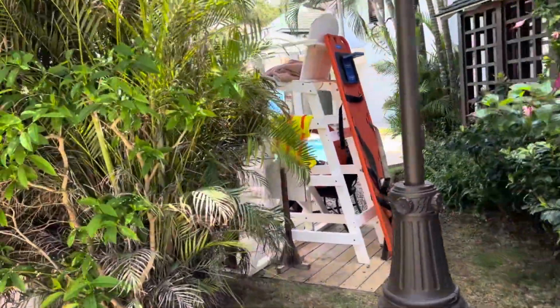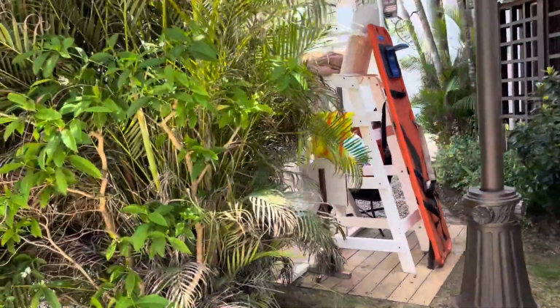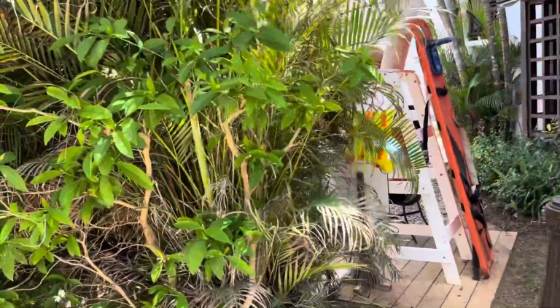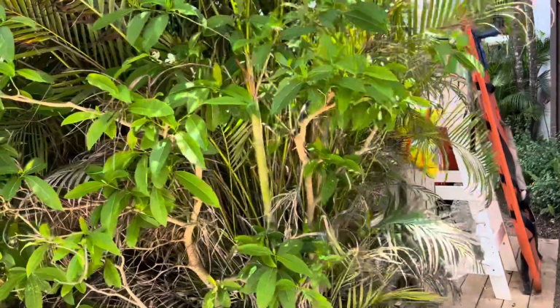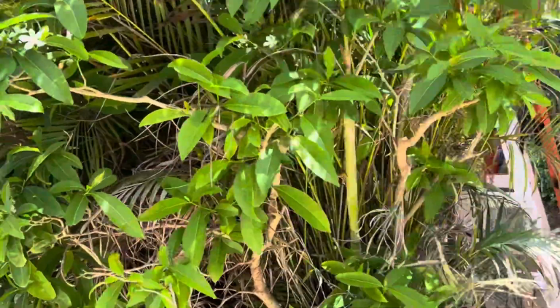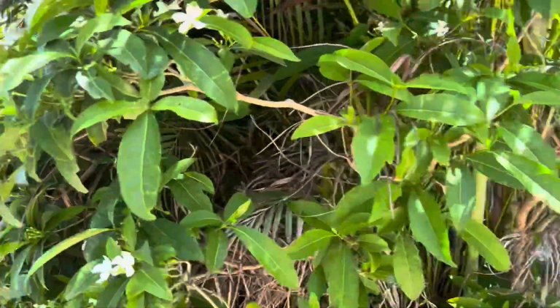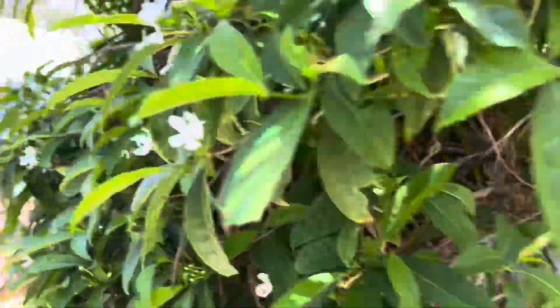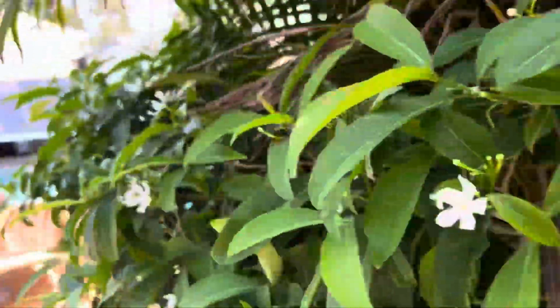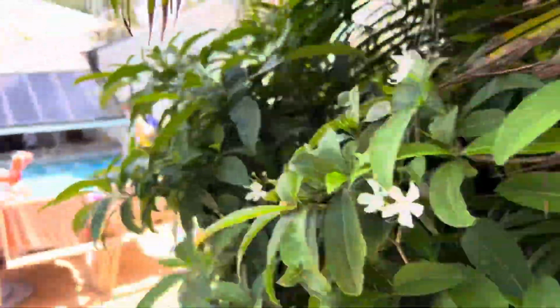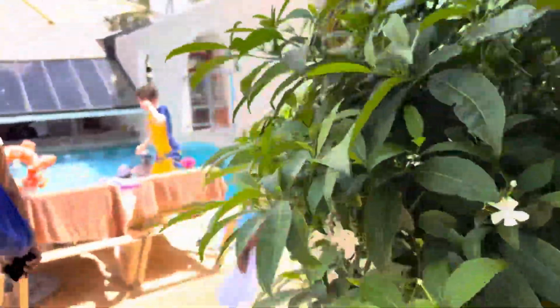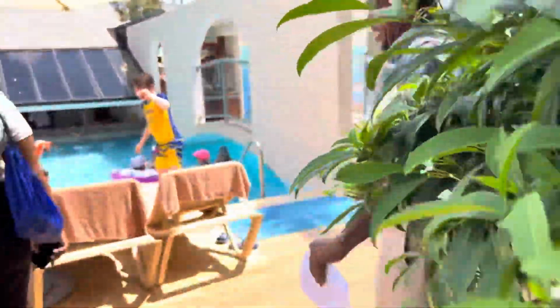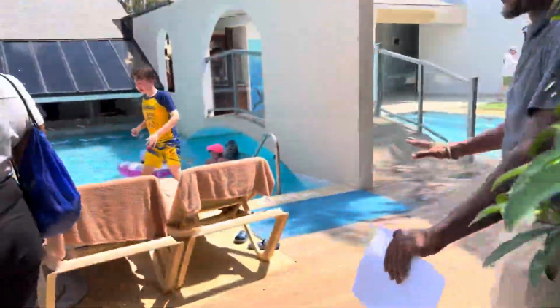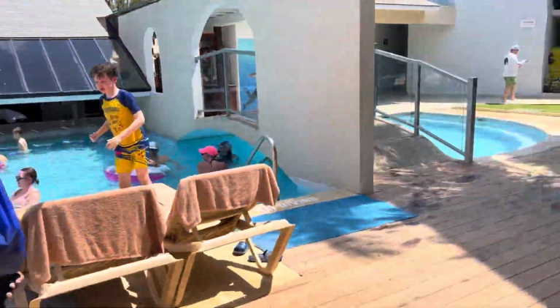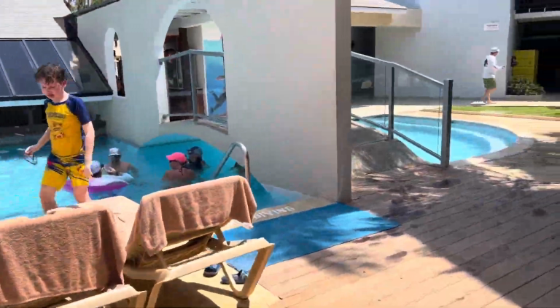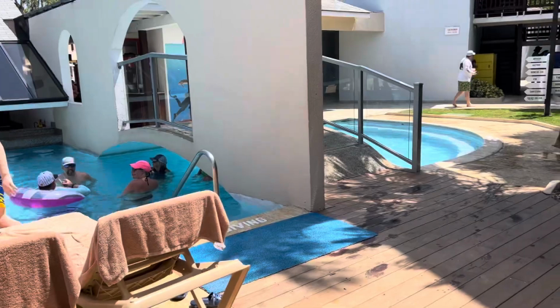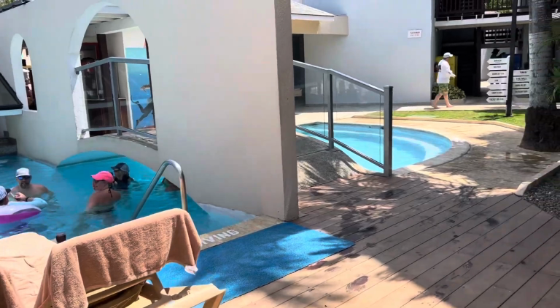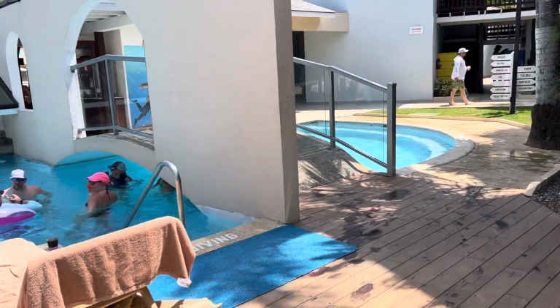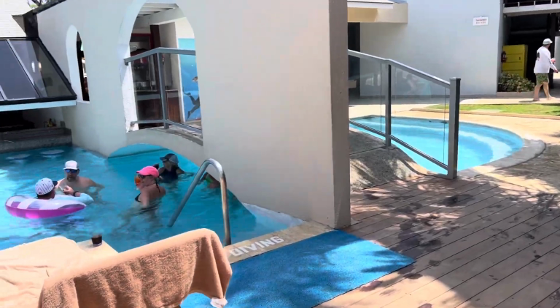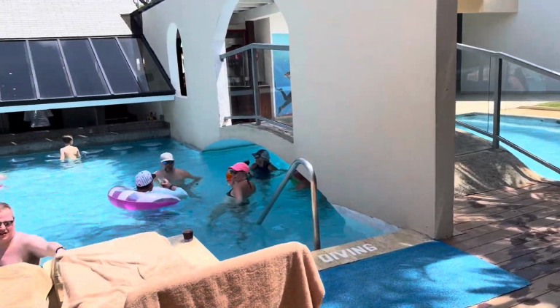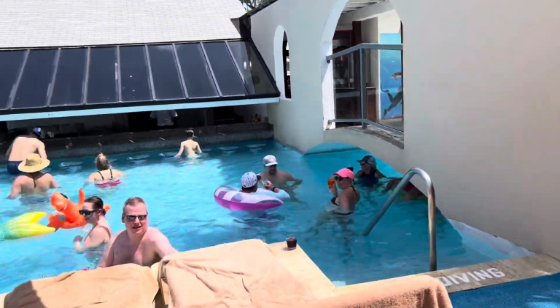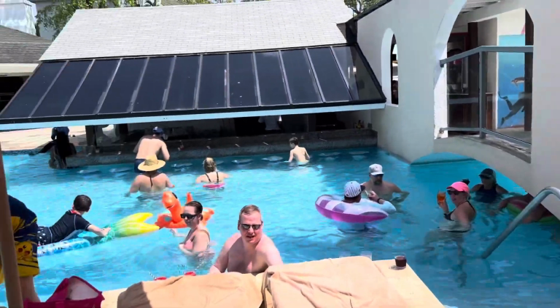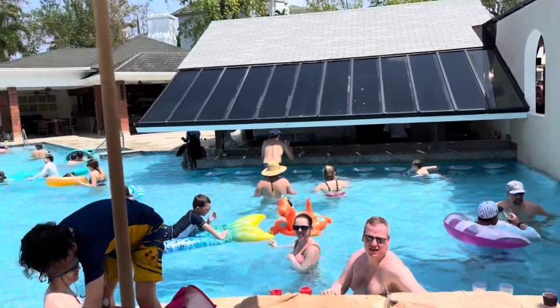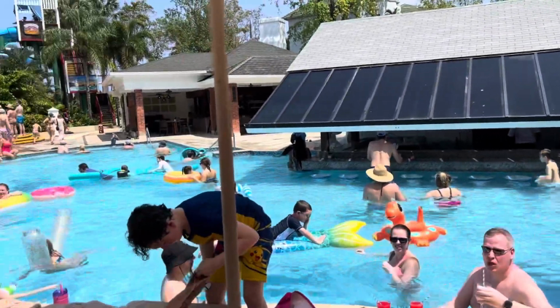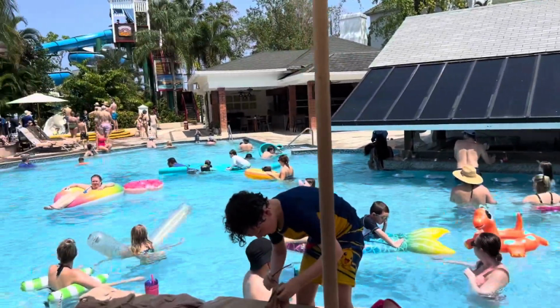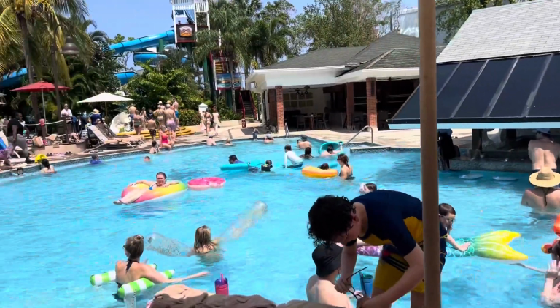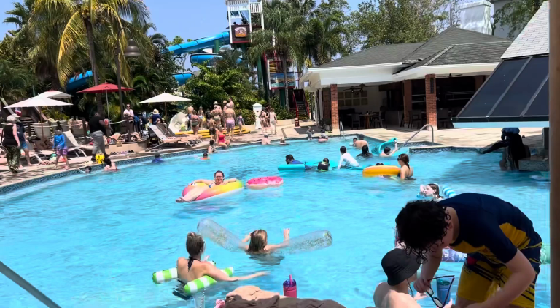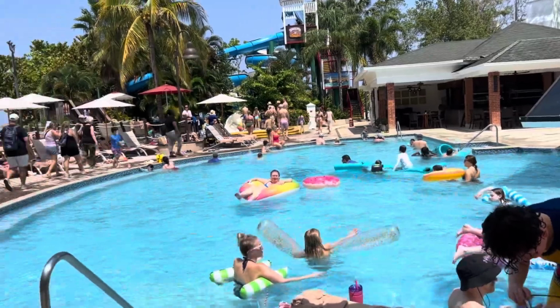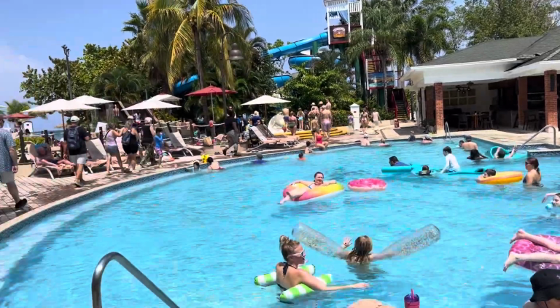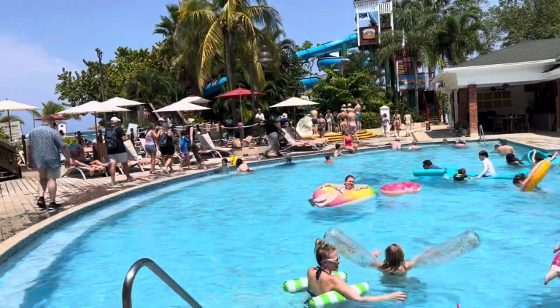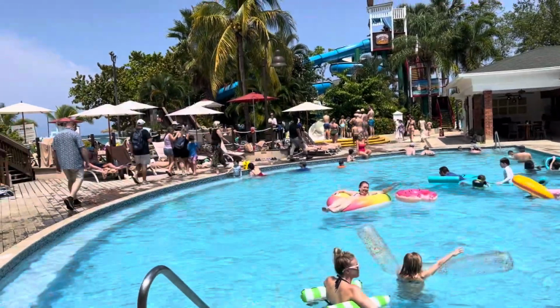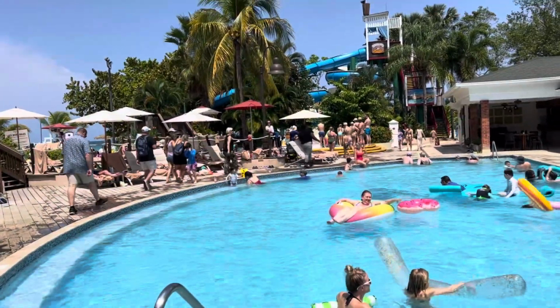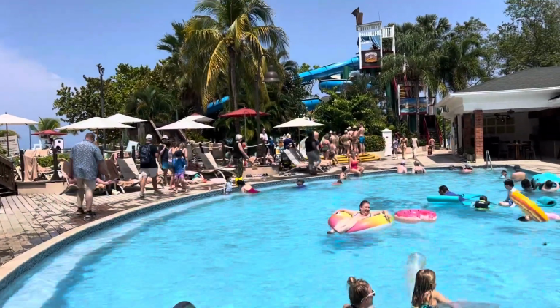We're at the pool that's located right here by the water park, and there is a swim-up bar. Kids of course can get virgin daiquiris, any kind of drink.